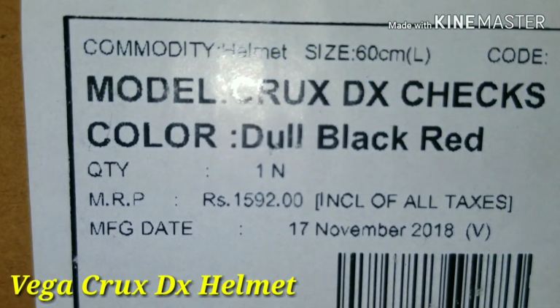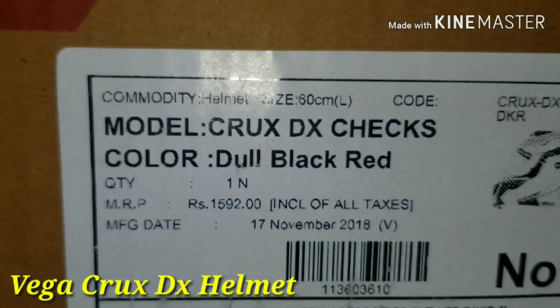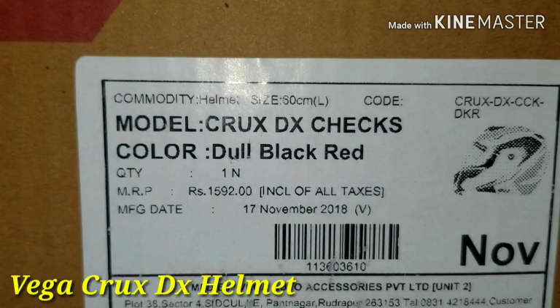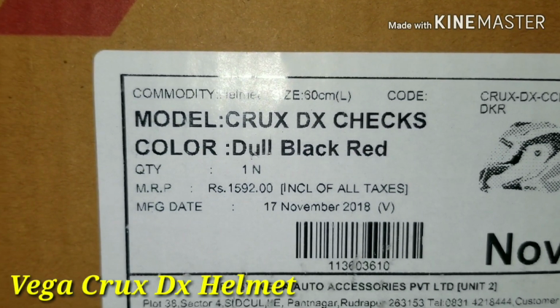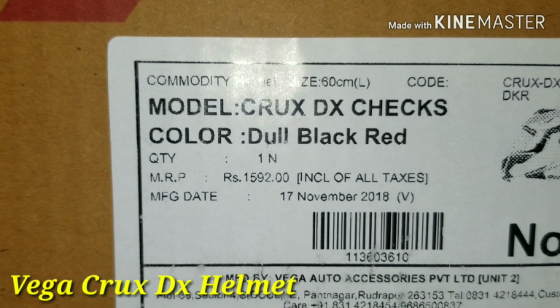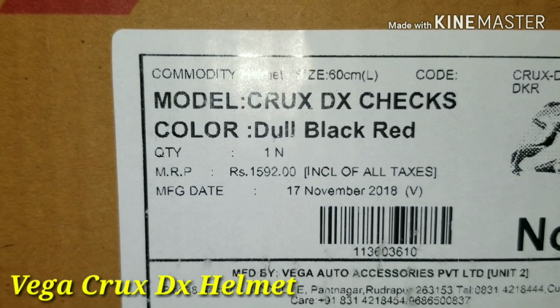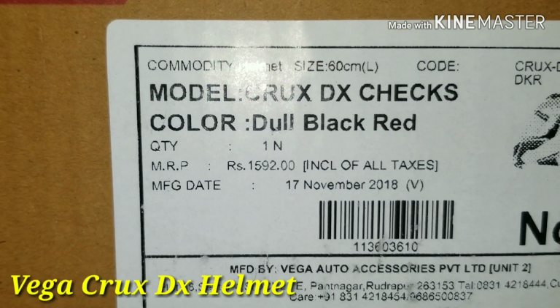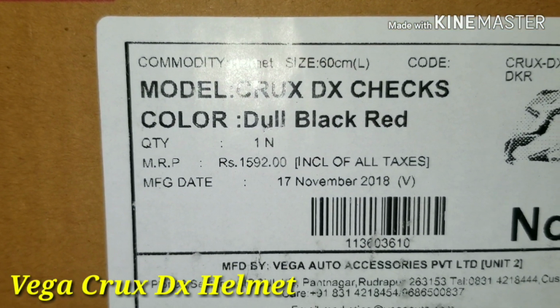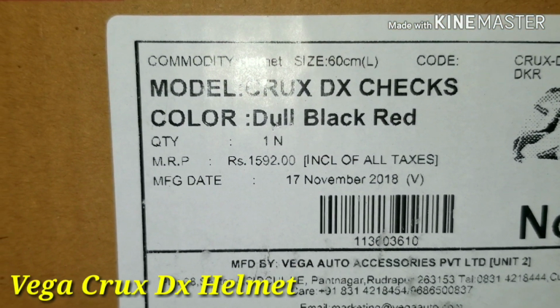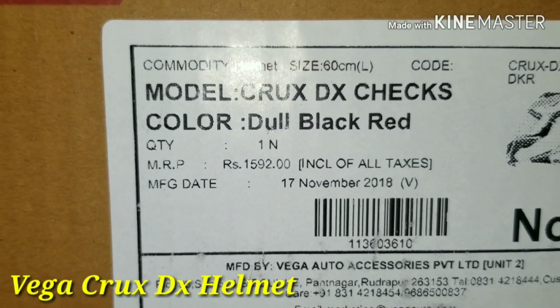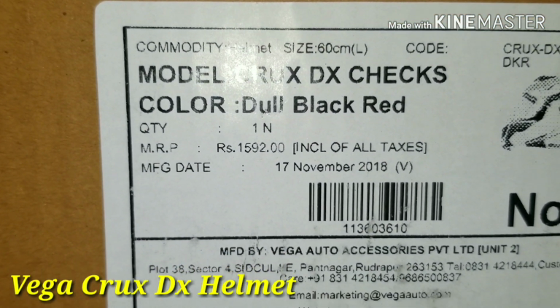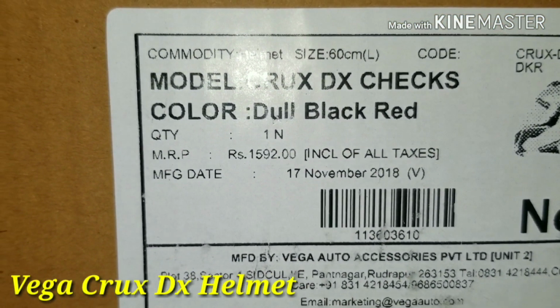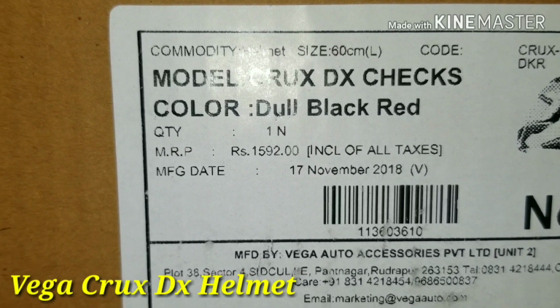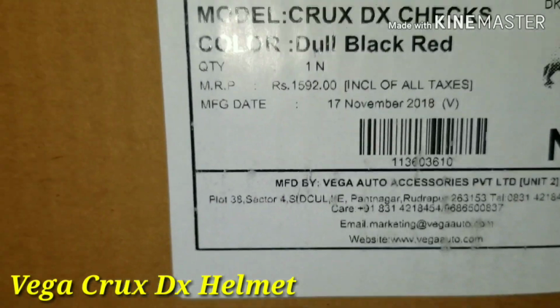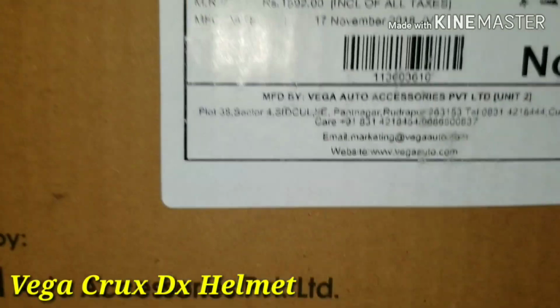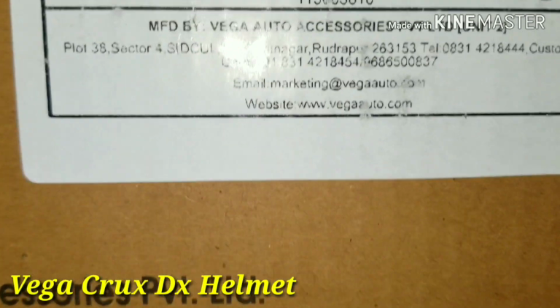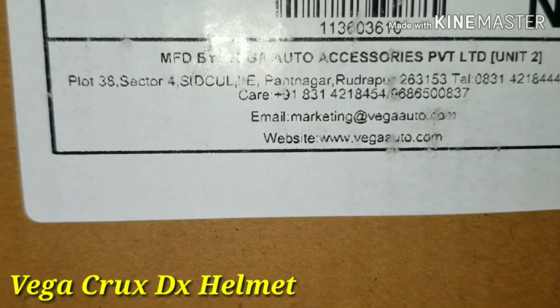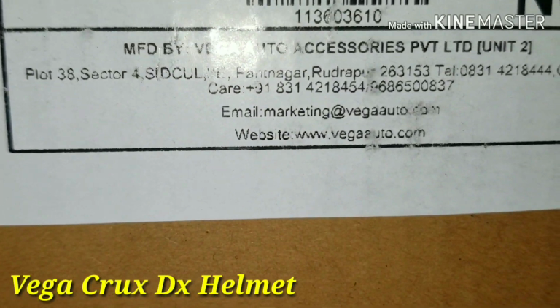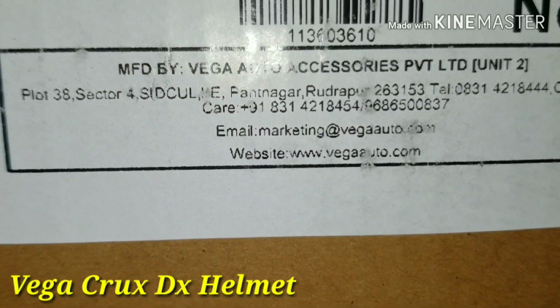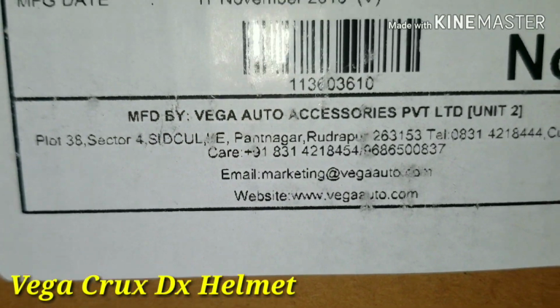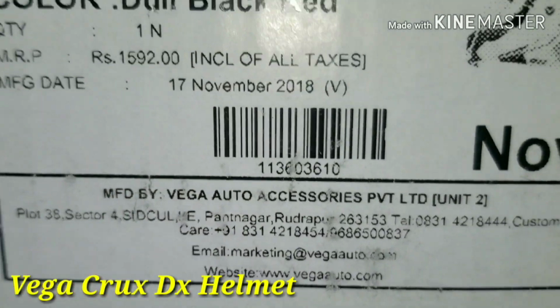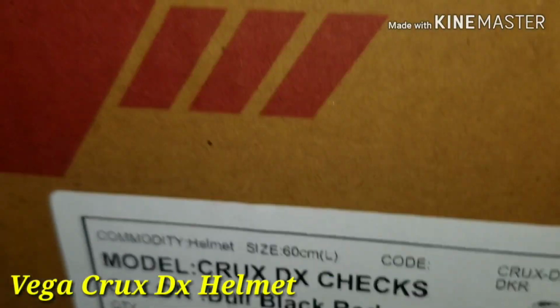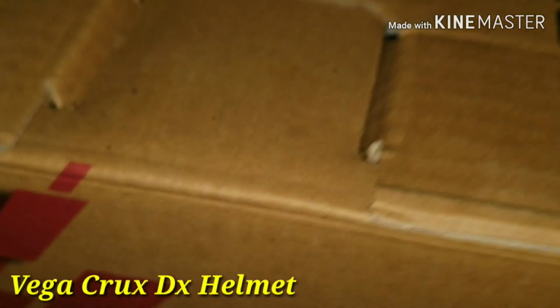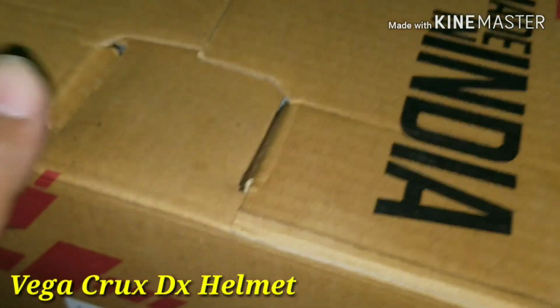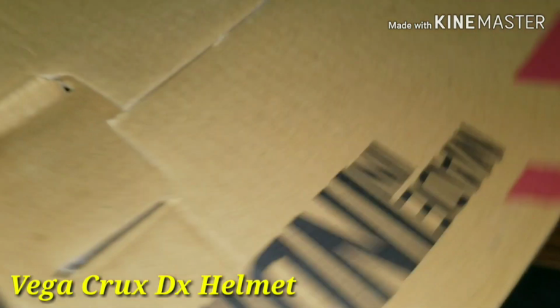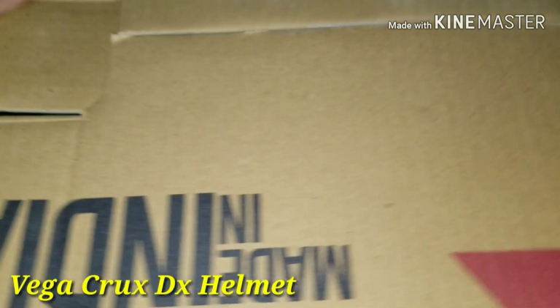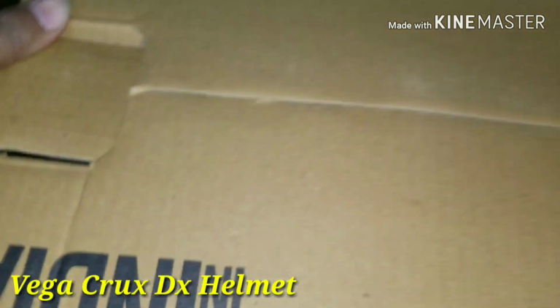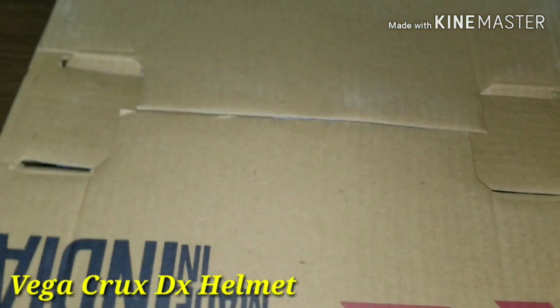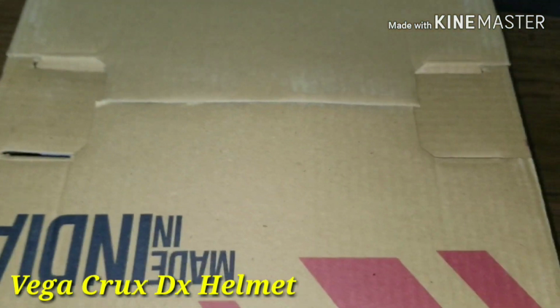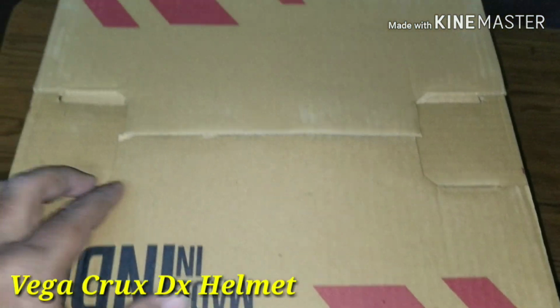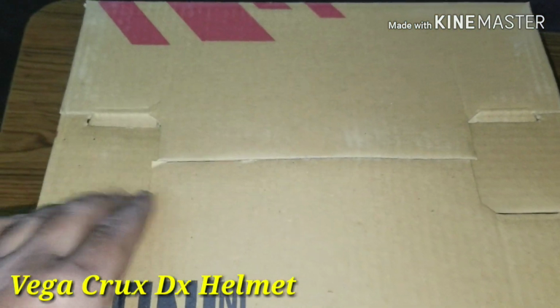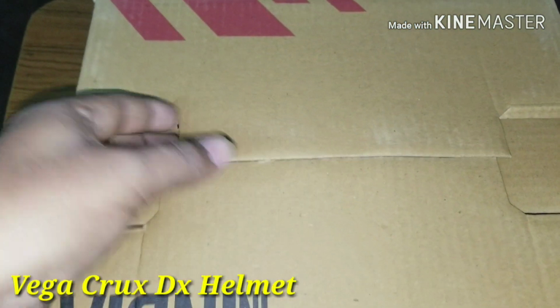Vega Crax DX — the color is Dull Black Red, which means Matte Black Red. The Vega Crax helmet is a very nice helmet.